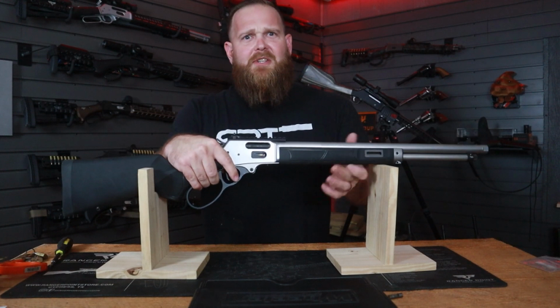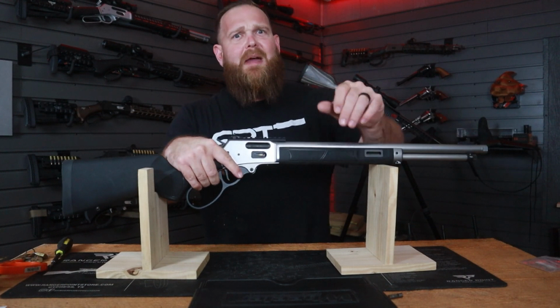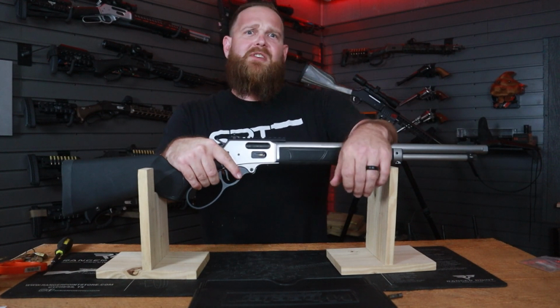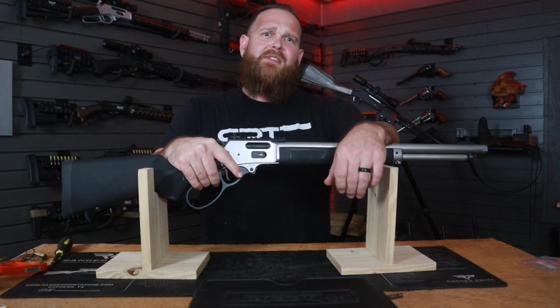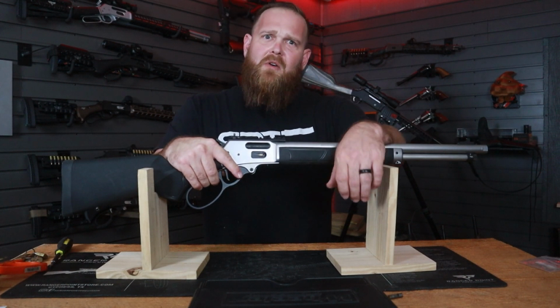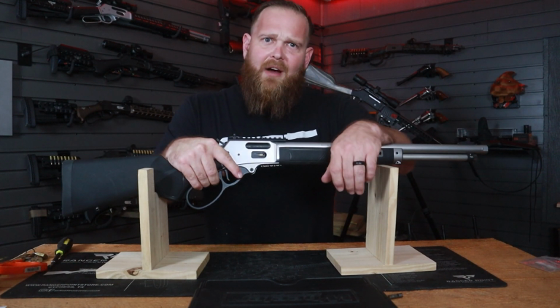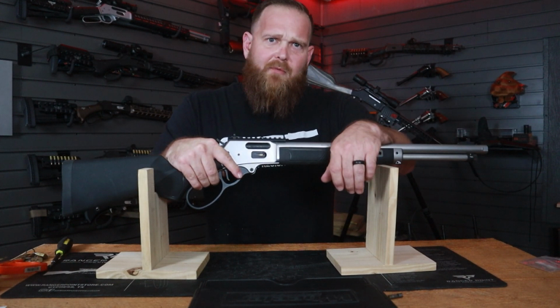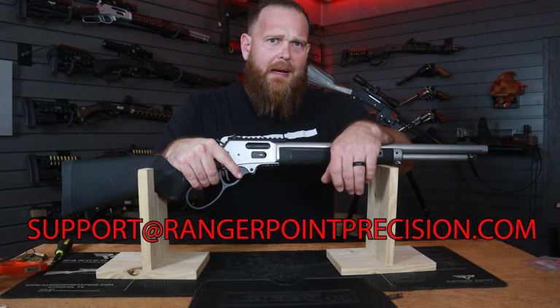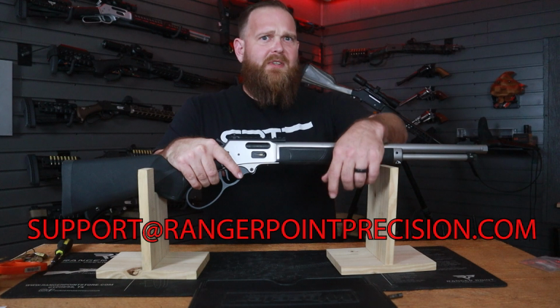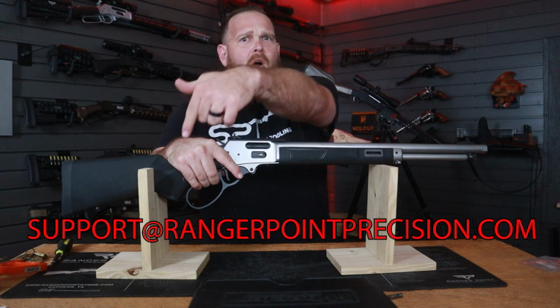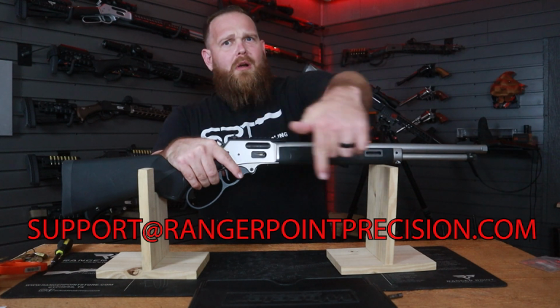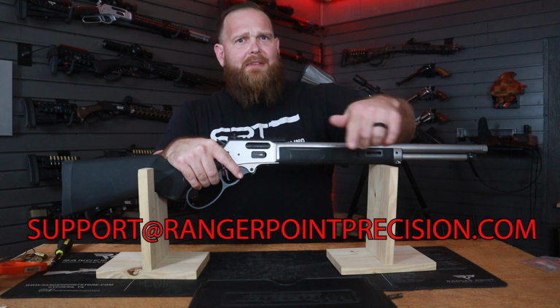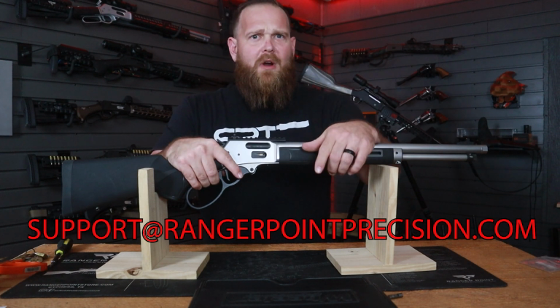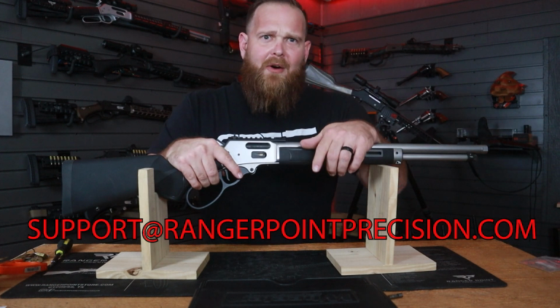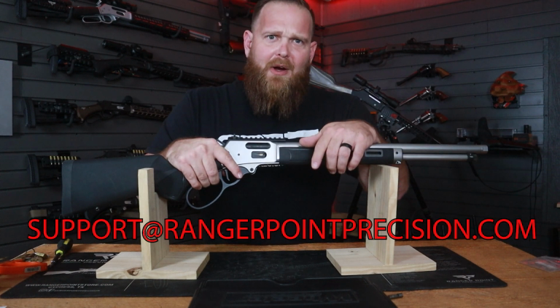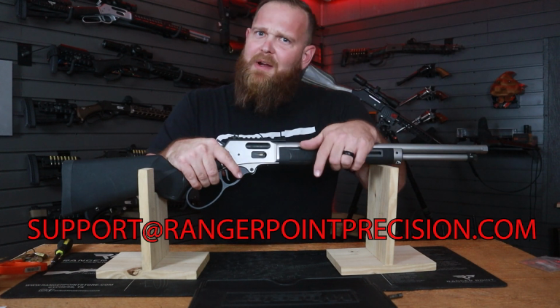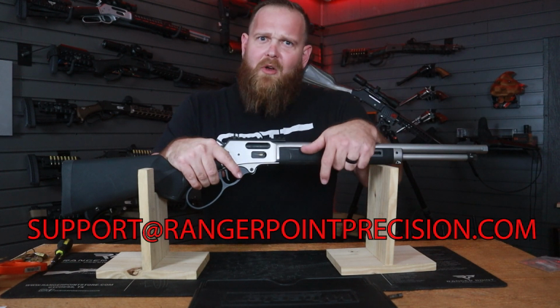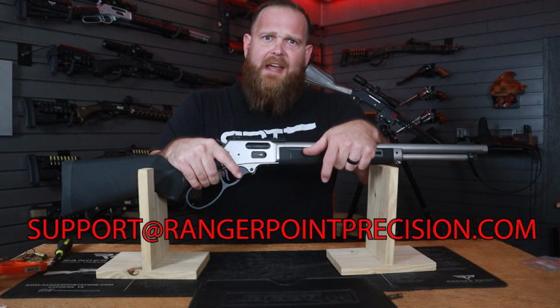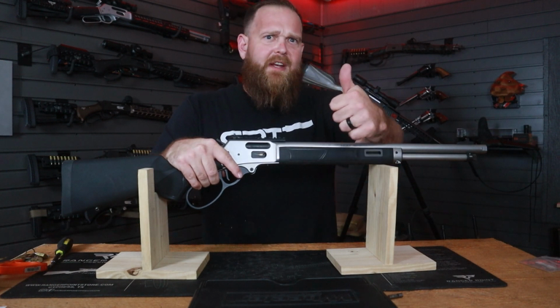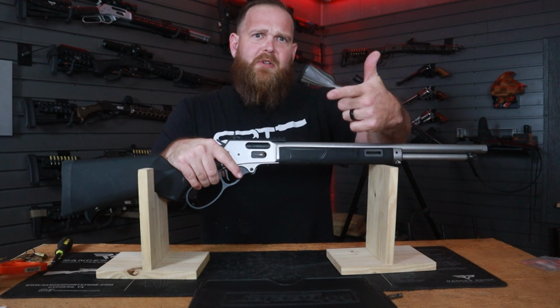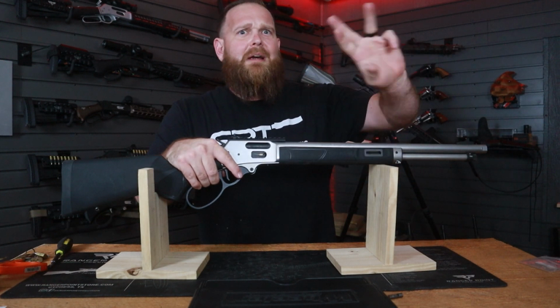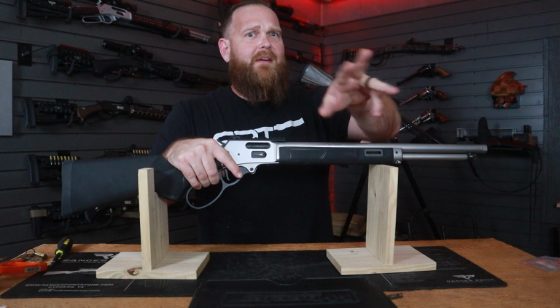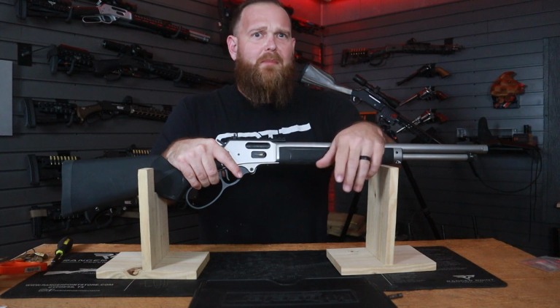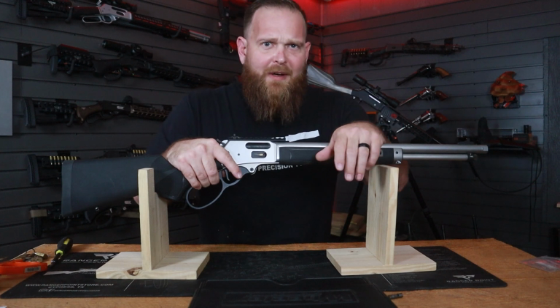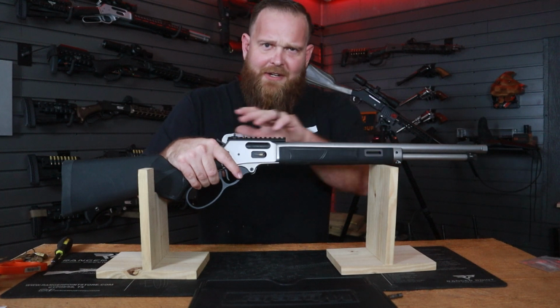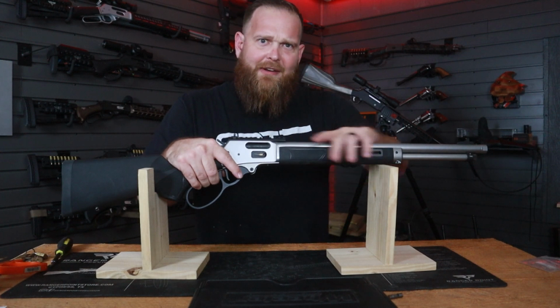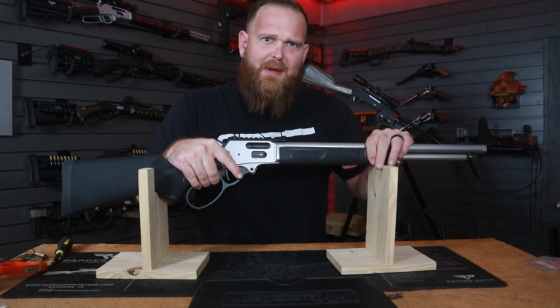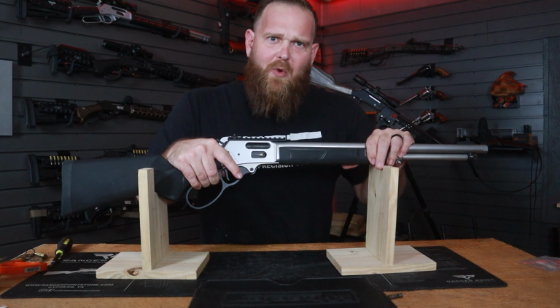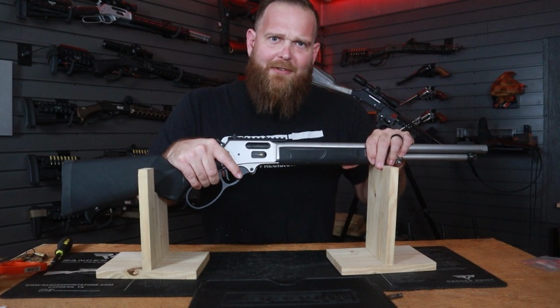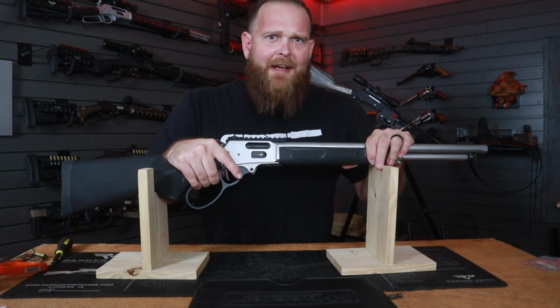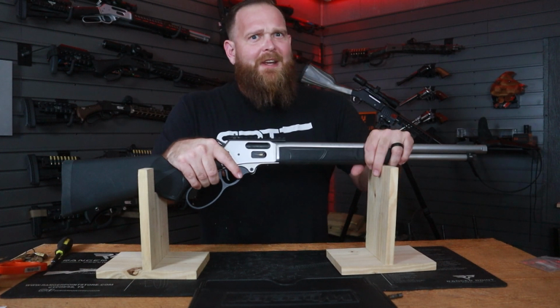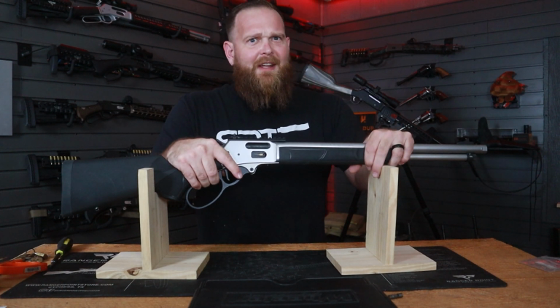I hope you found this video helpful. If you need further assistance, make sure to send us a note at the contact form at the top of the website or at the support email below. We've got all sorts of answers, videos, pictures, diagrams, and stuff that will help you finish out your space cowboy lever gun. We'll see you next video.